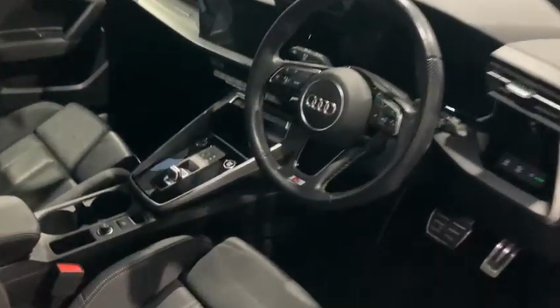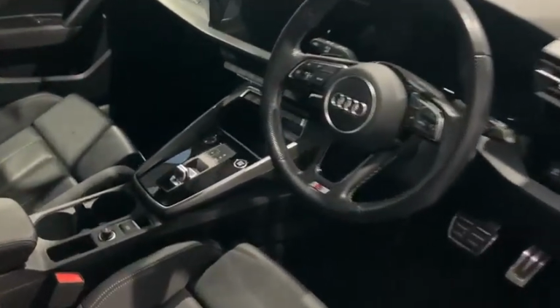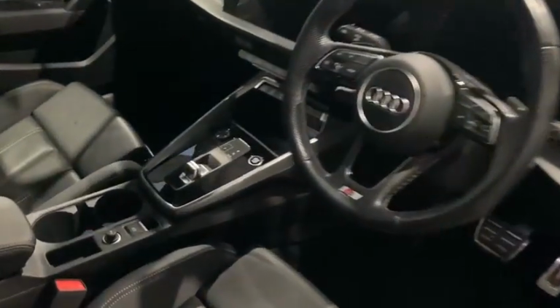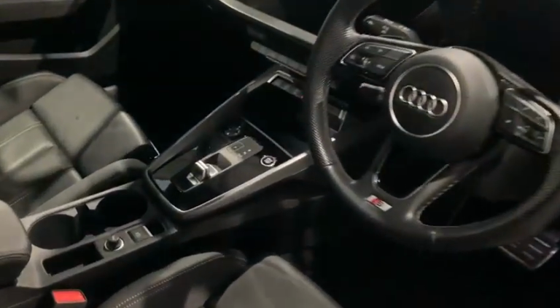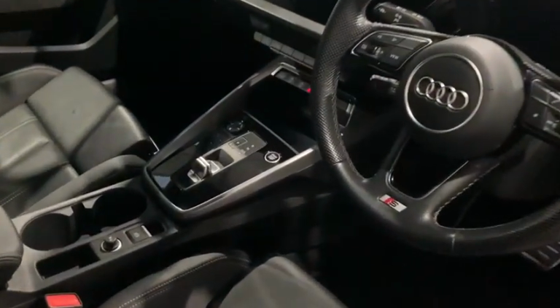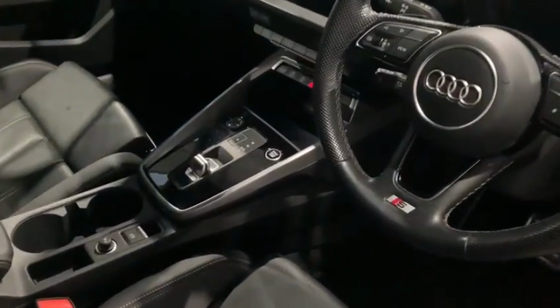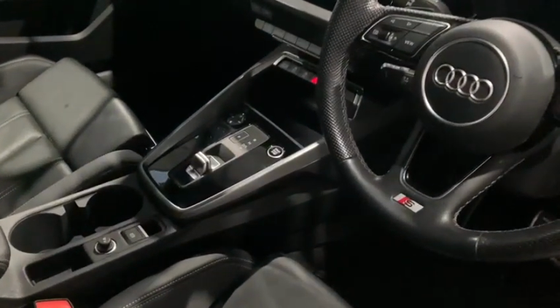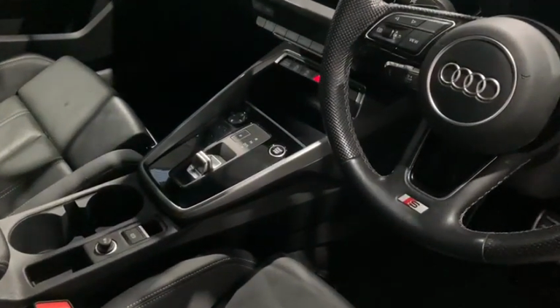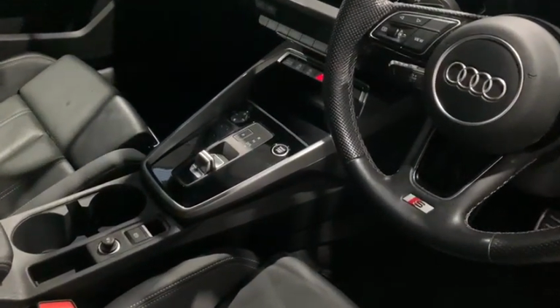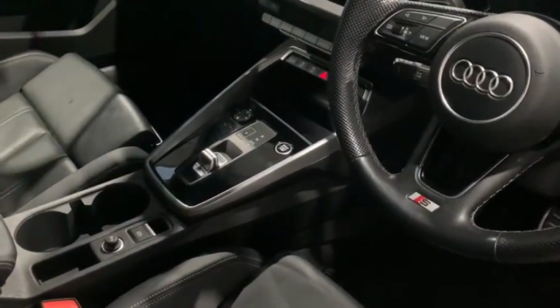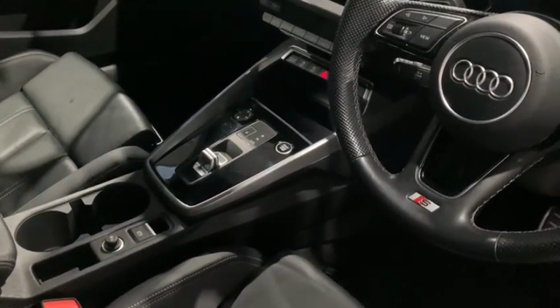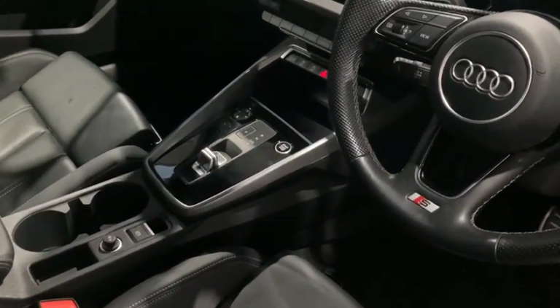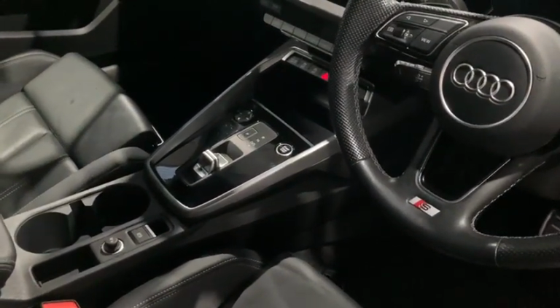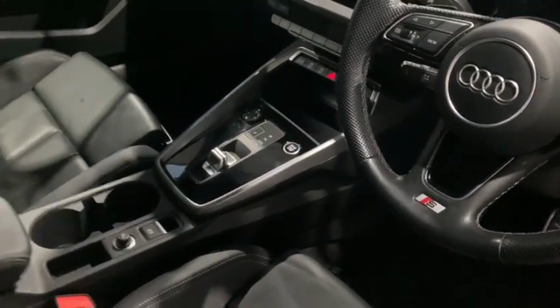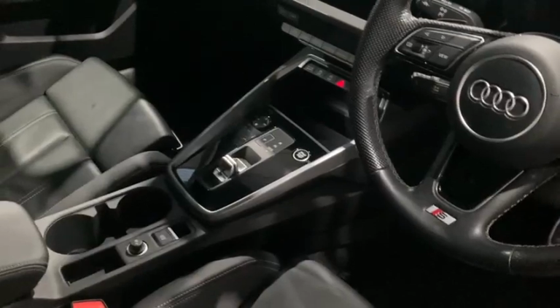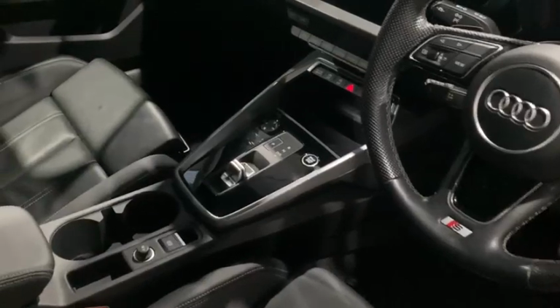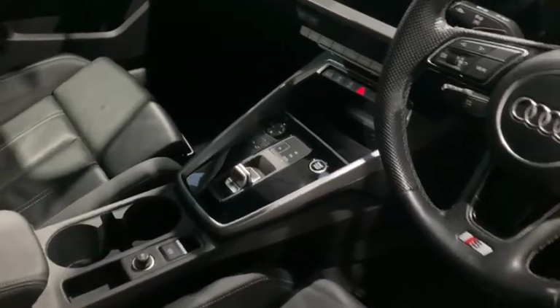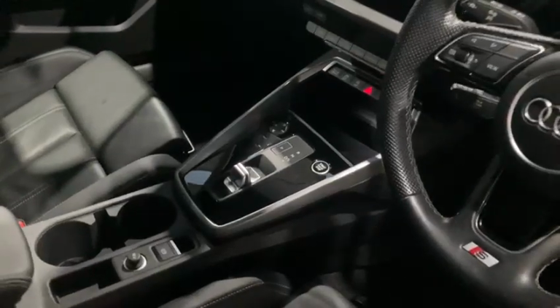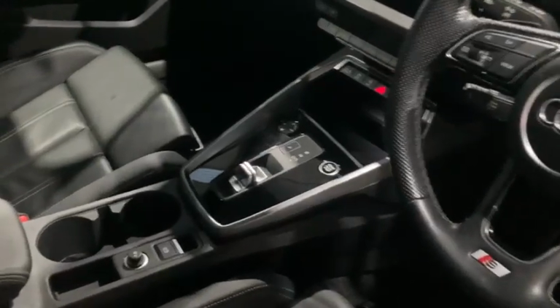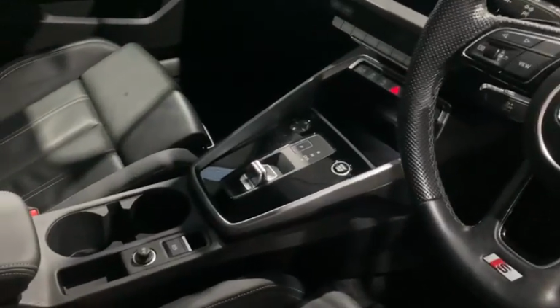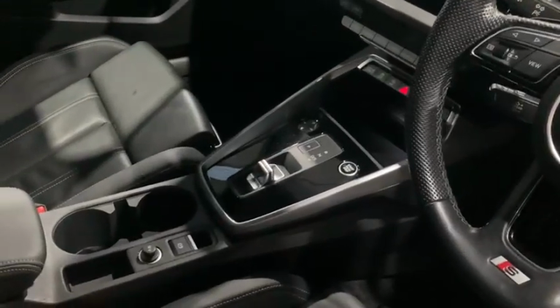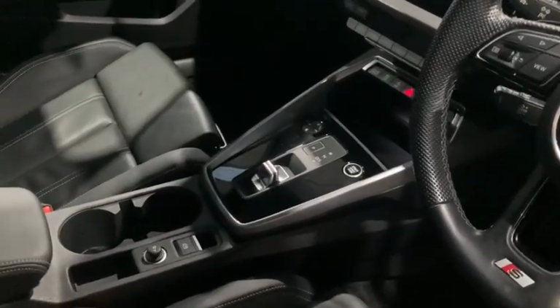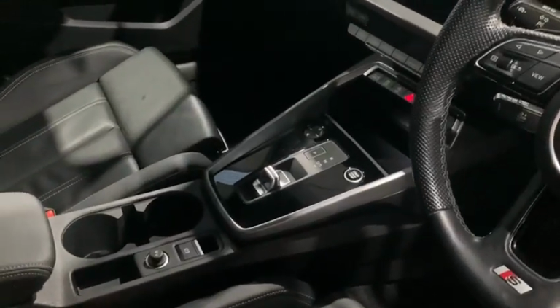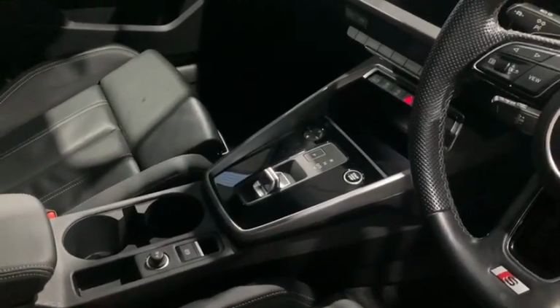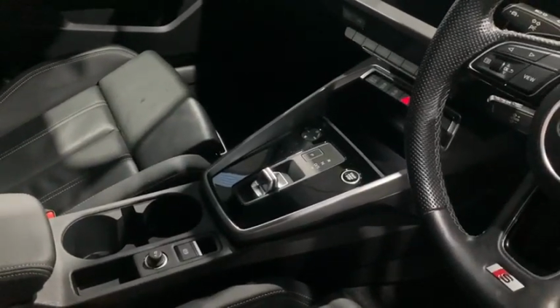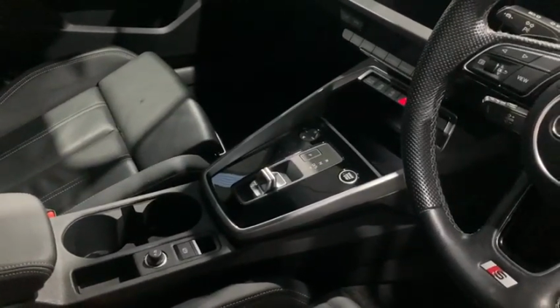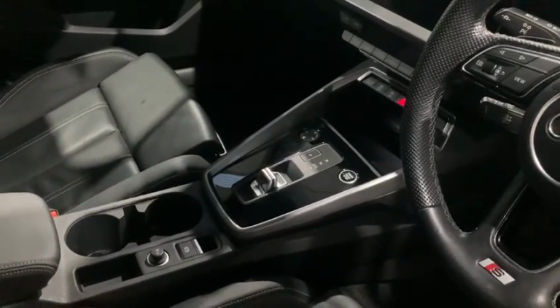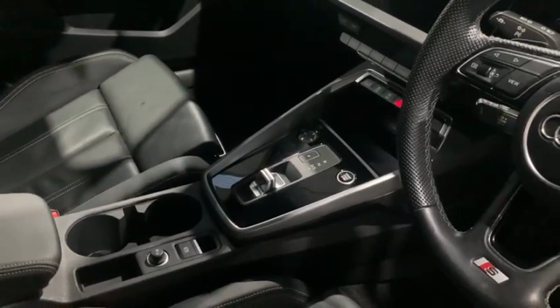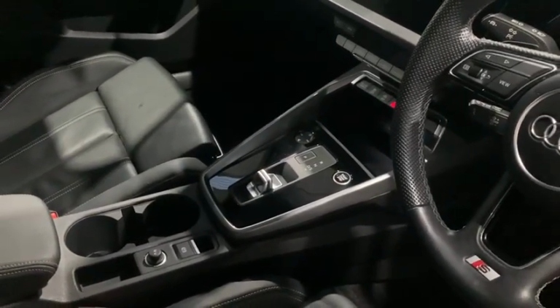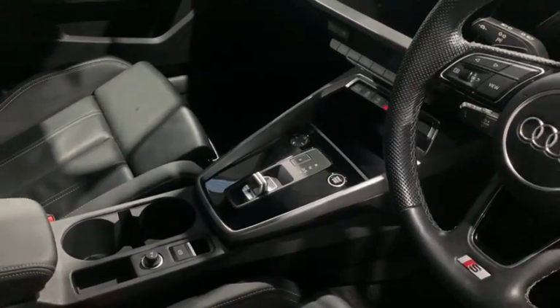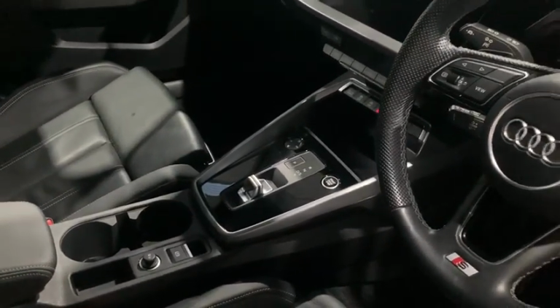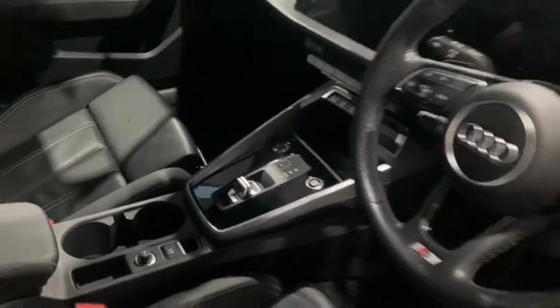On the centre console we can see the start-stop button with the new style of lever allowing you to select drive, reverse and to pop the vehicle into park.